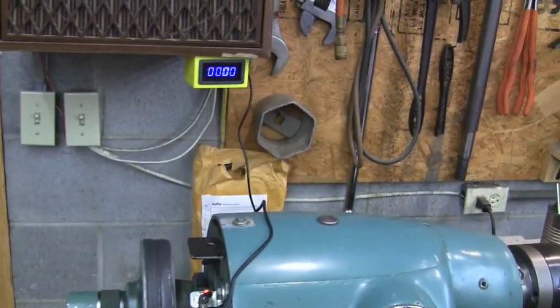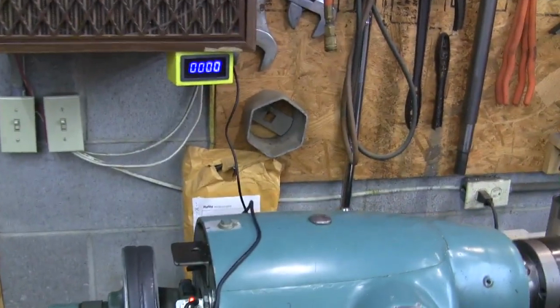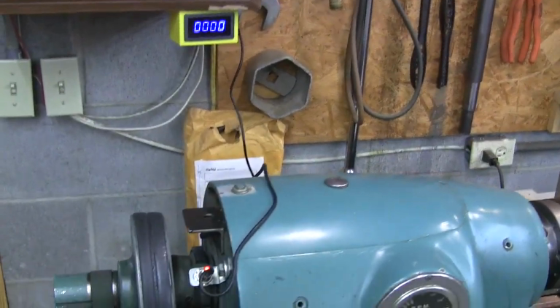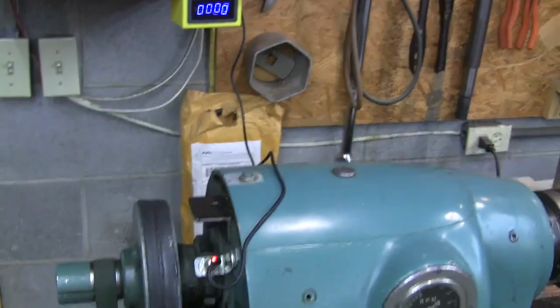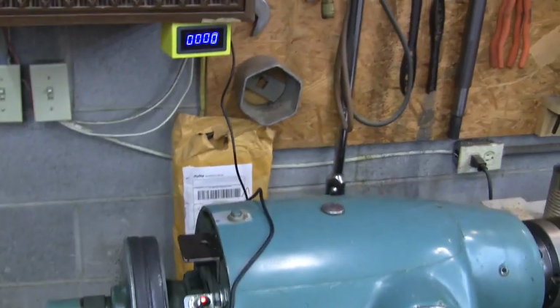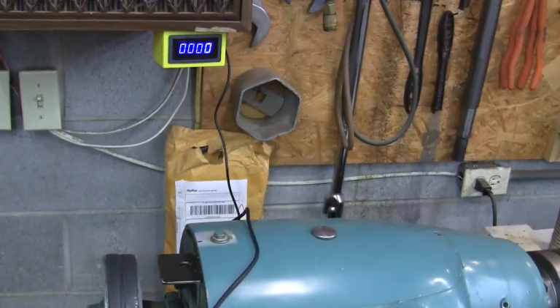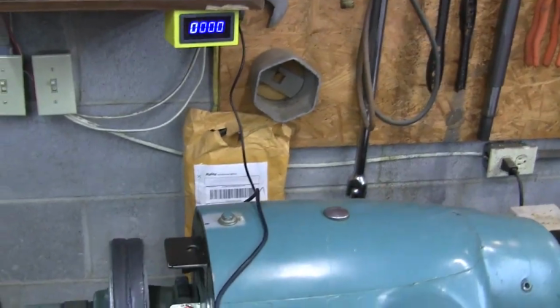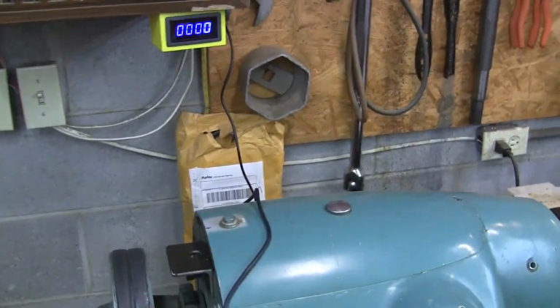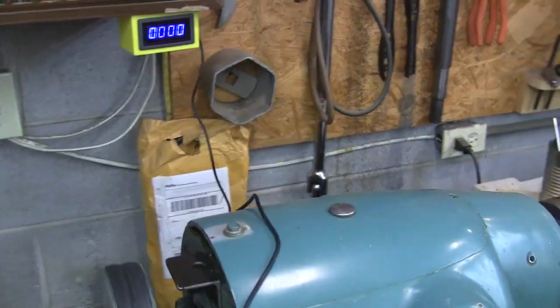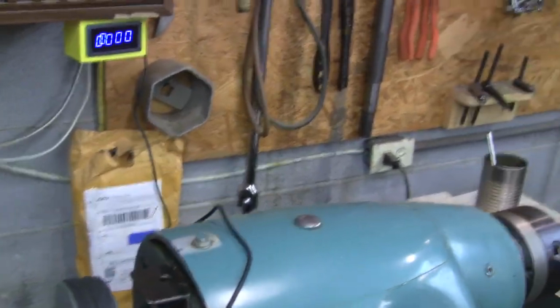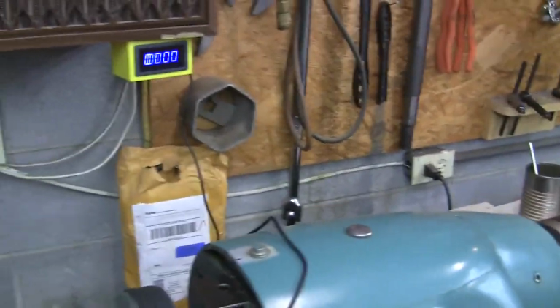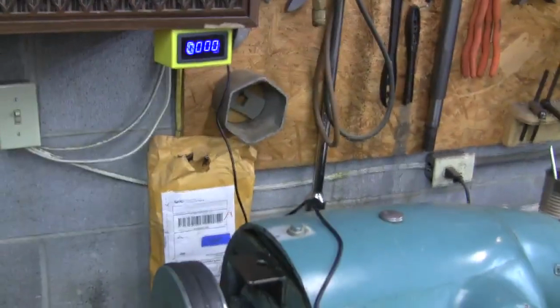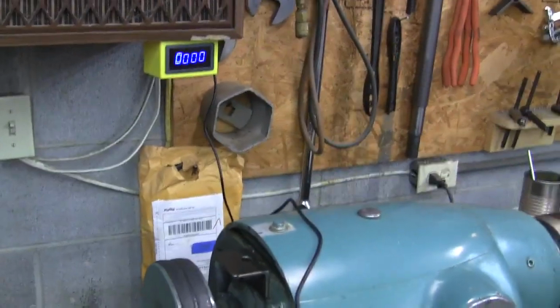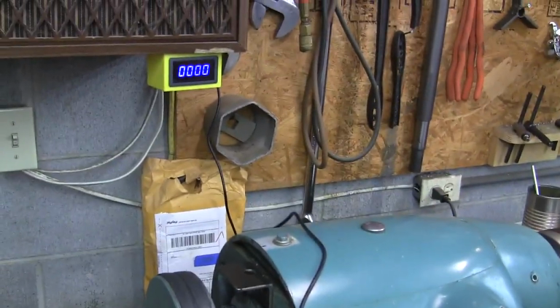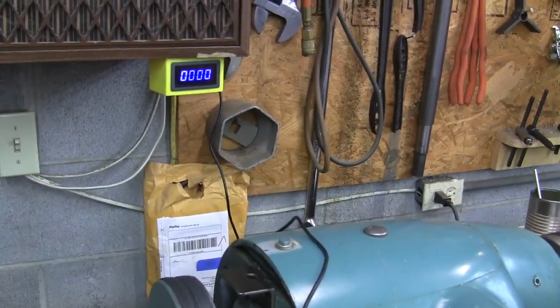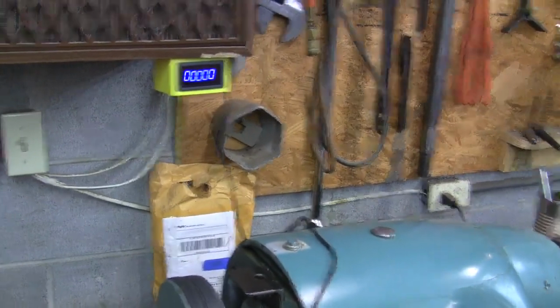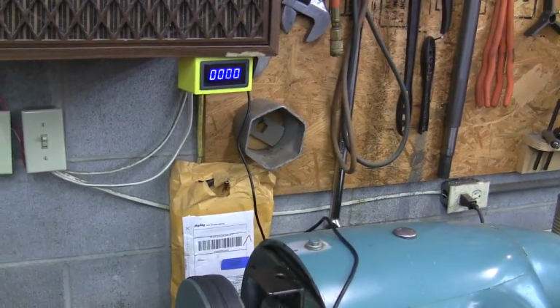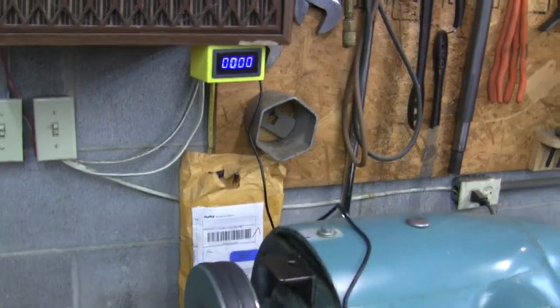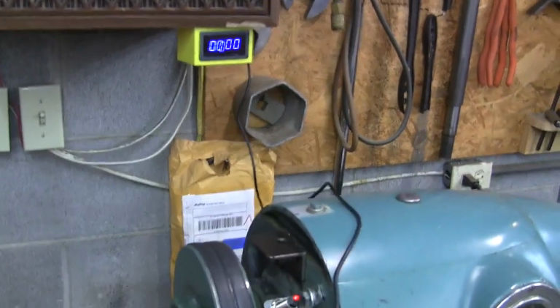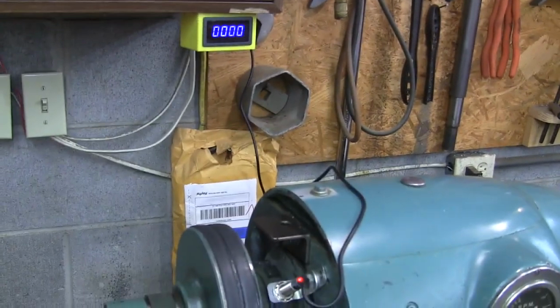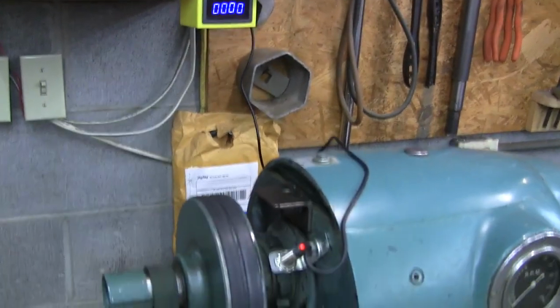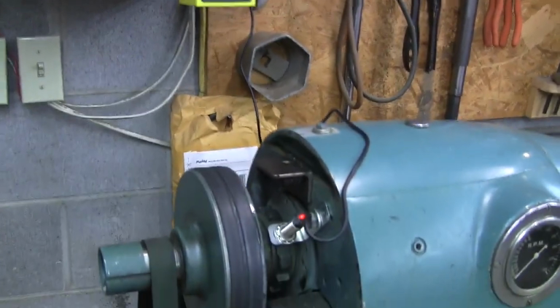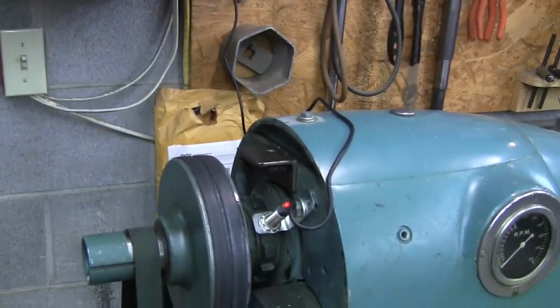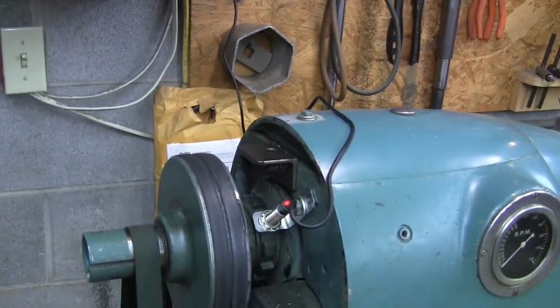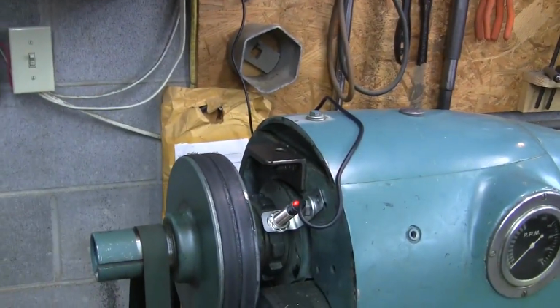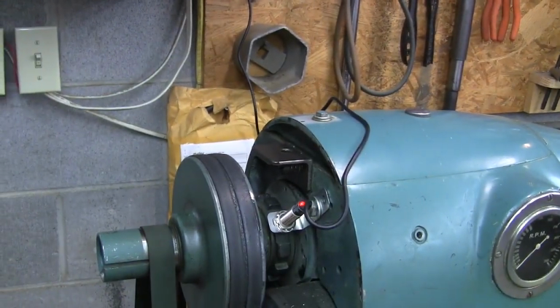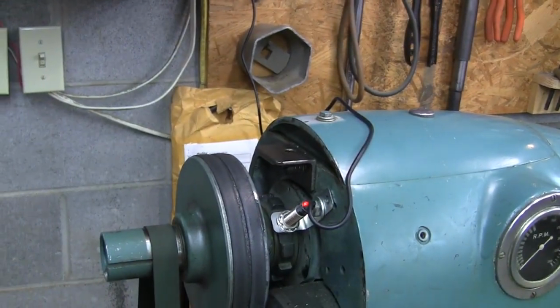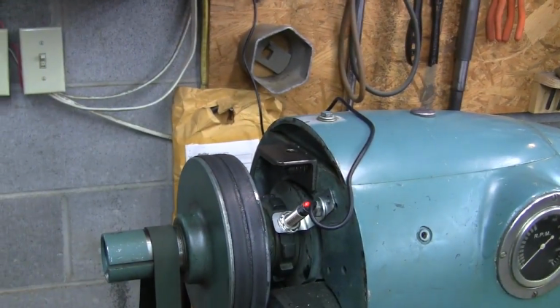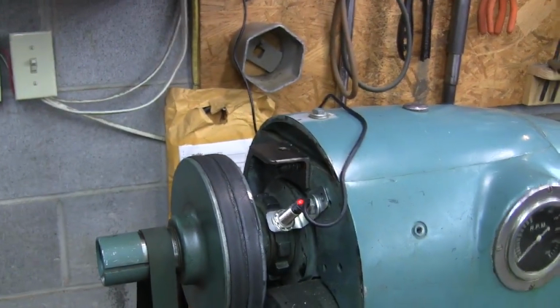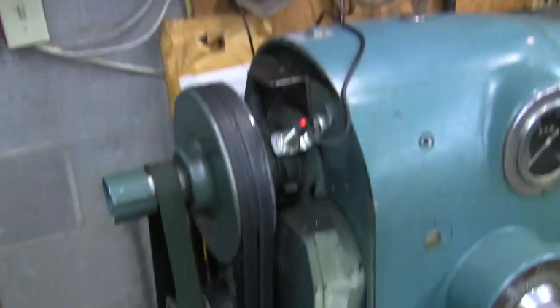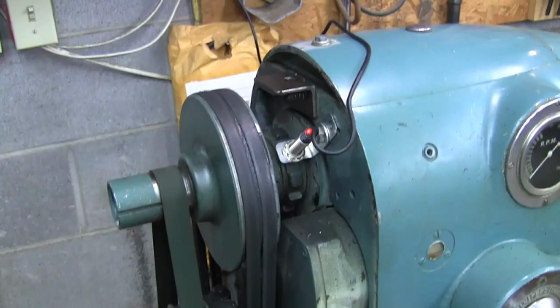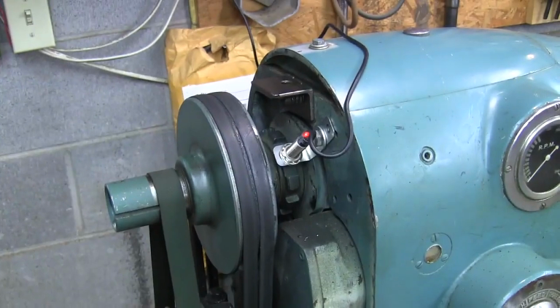I bought one on eBay, and it was like $10 or $15 — it wasn't much at all. But the way you install this thing is...